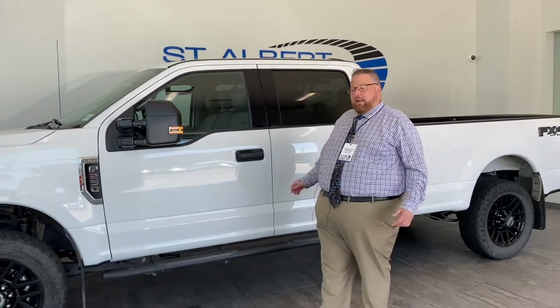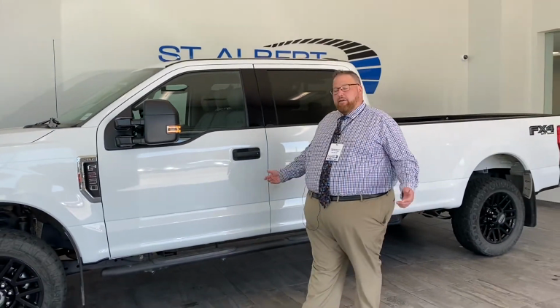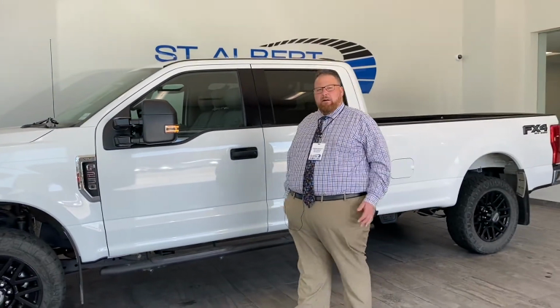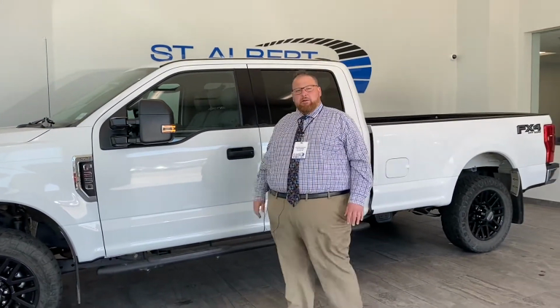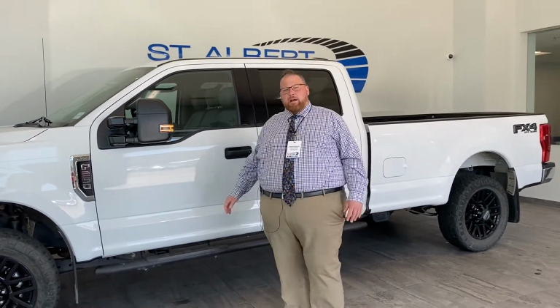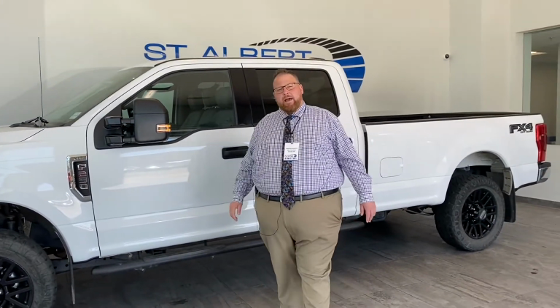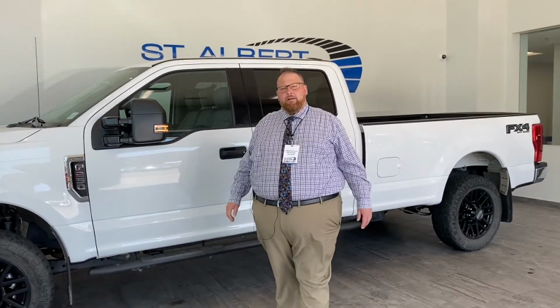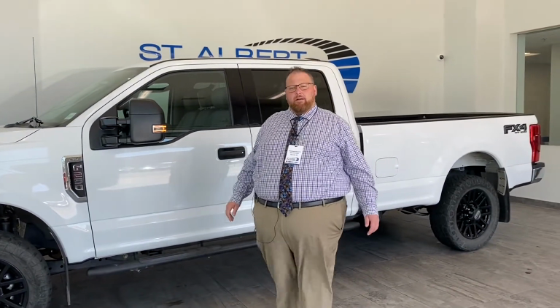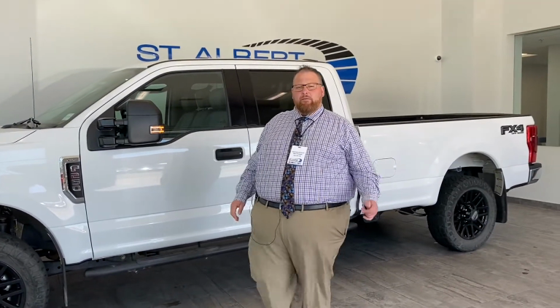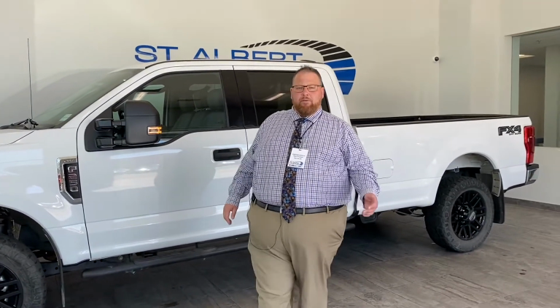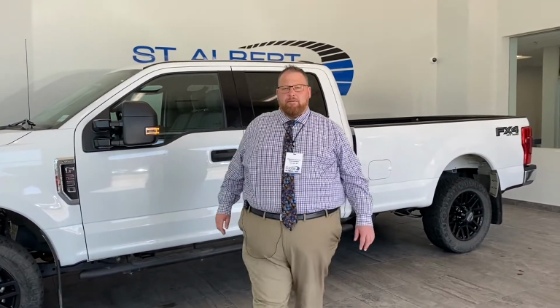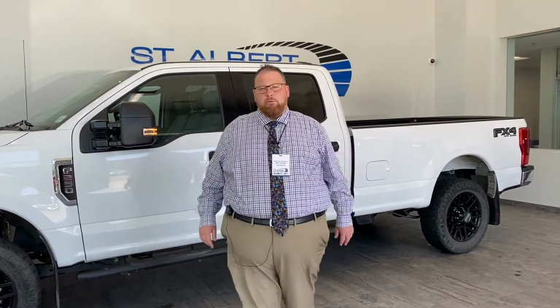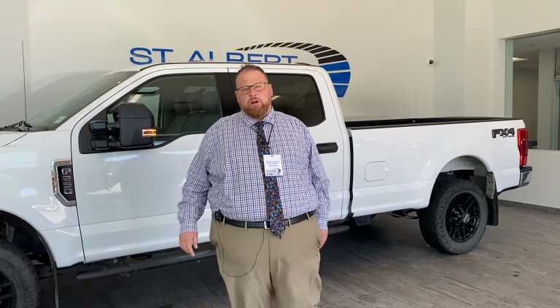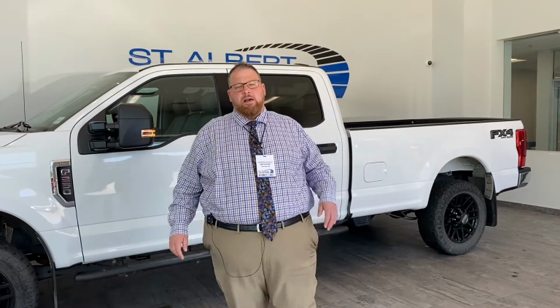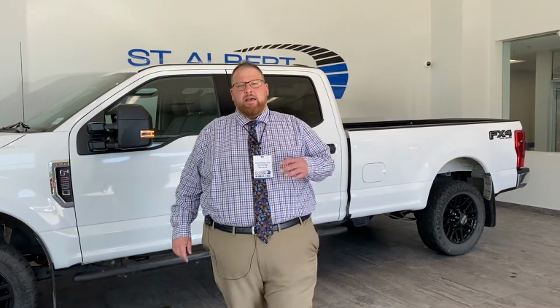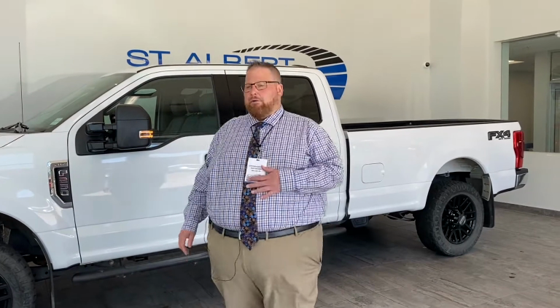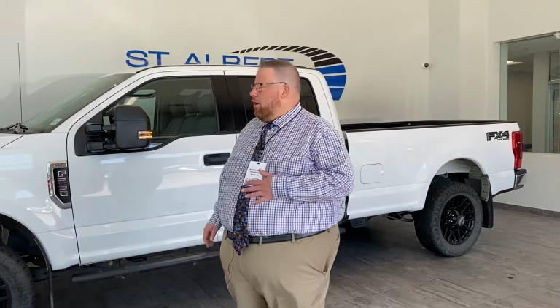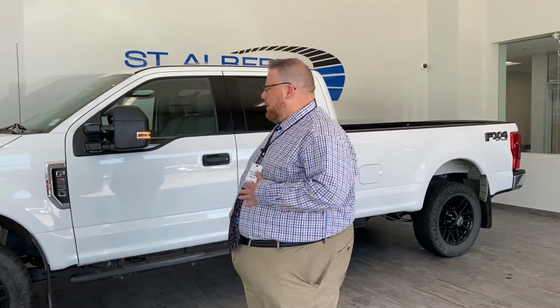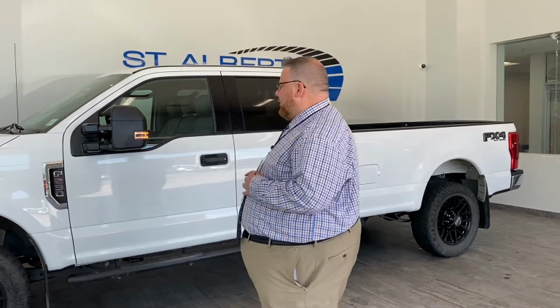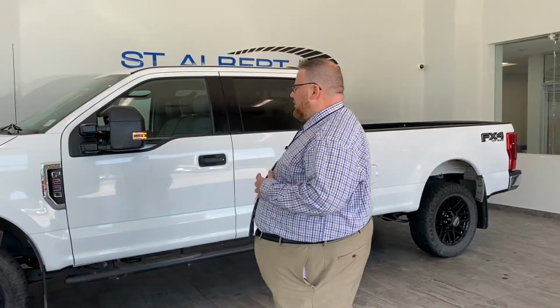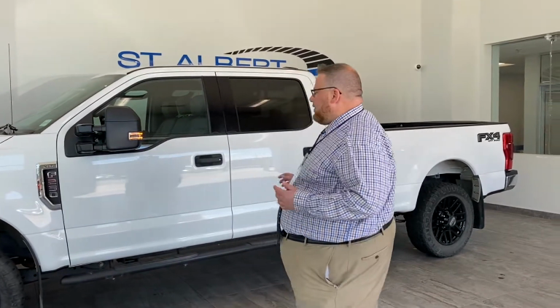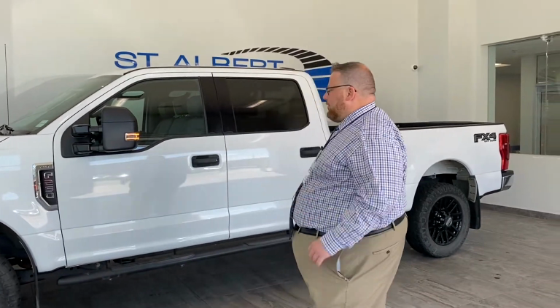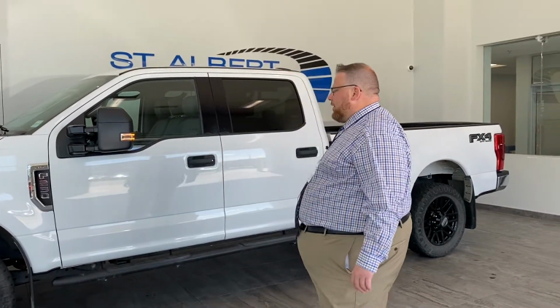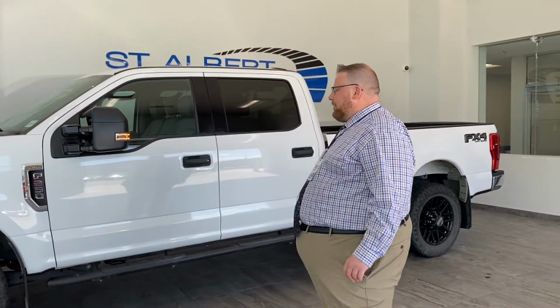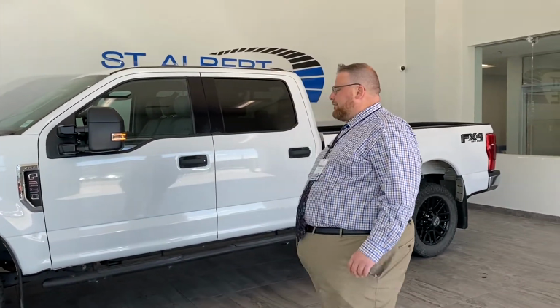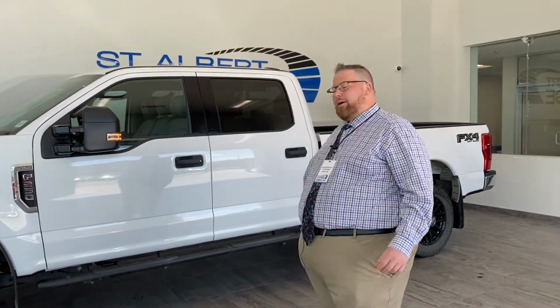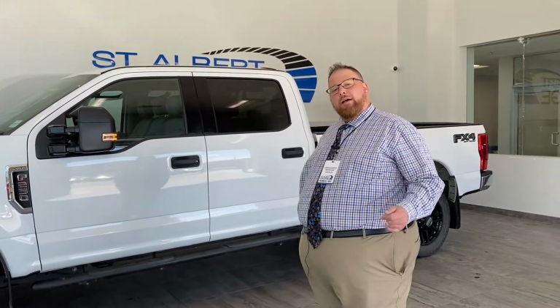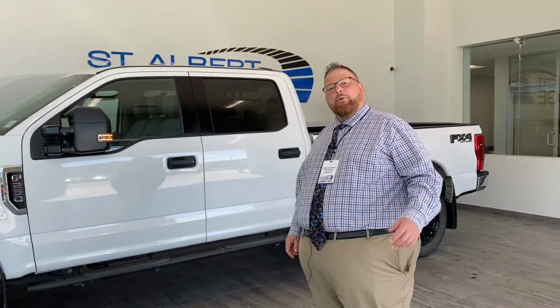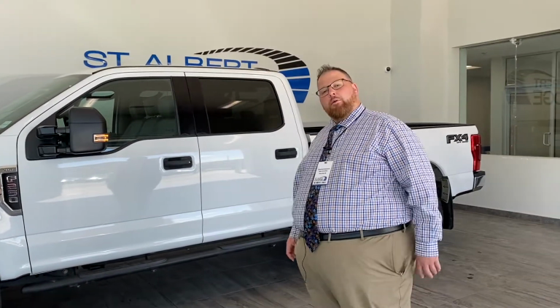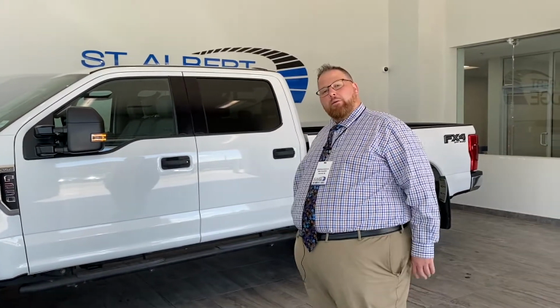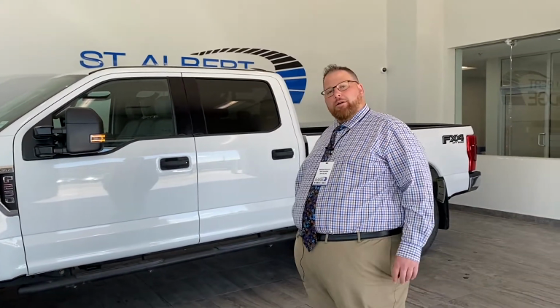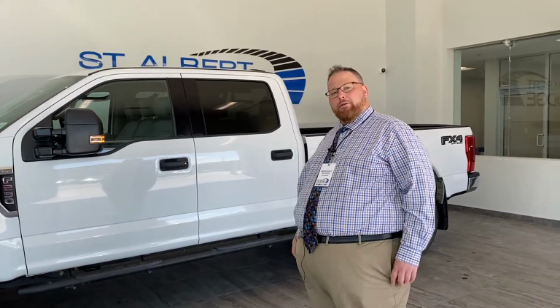We'd love to have you come down and take a look at it. We're located at 1155 St. Albert Trail. Give me a call on my personal cell: 780-952-3018. We'll talk to you soon — thank you!